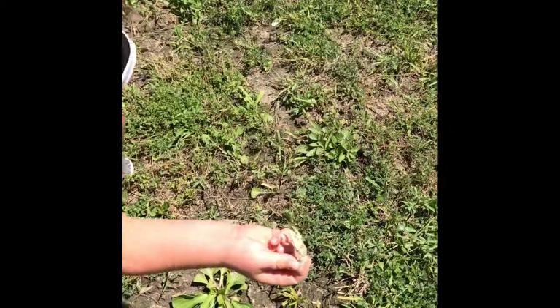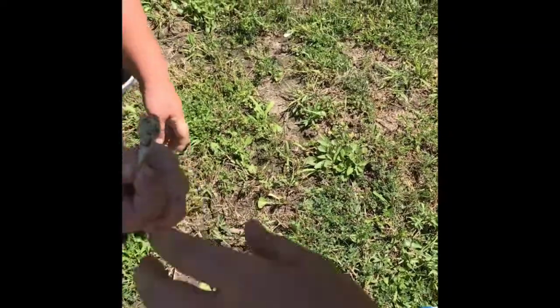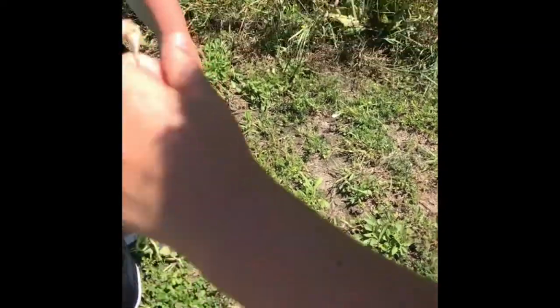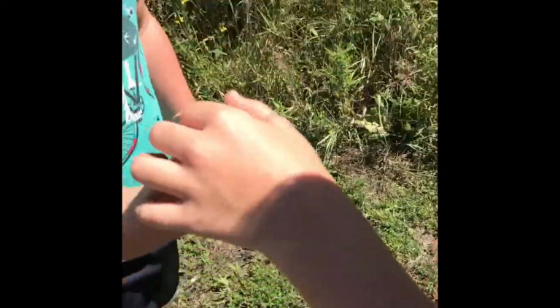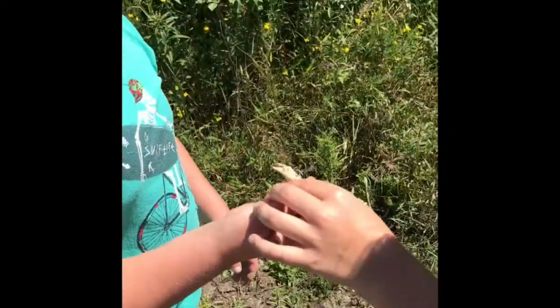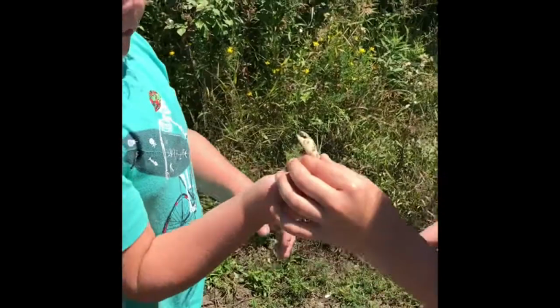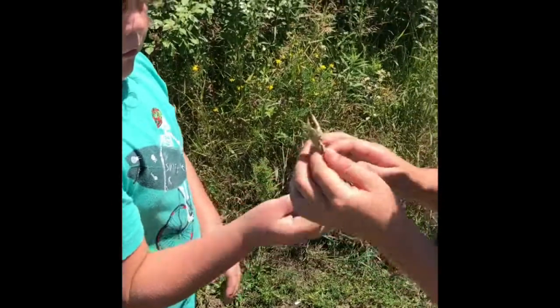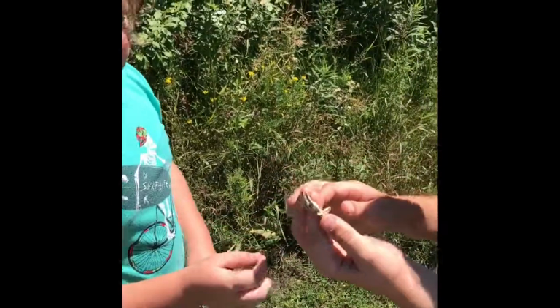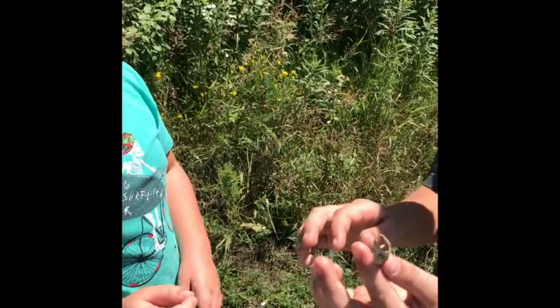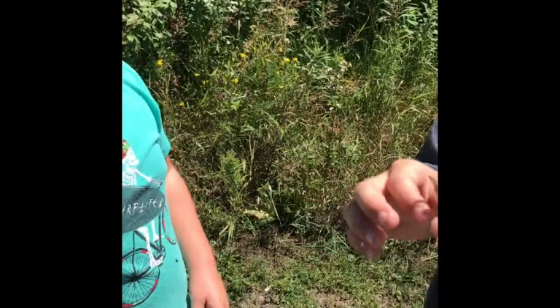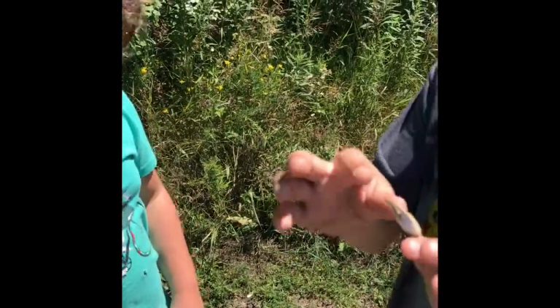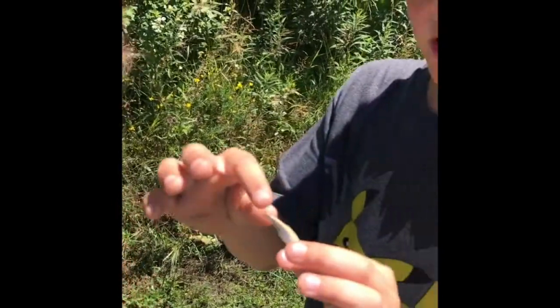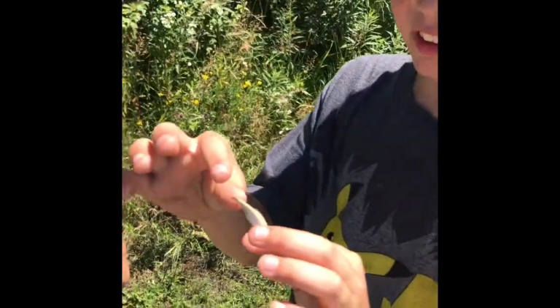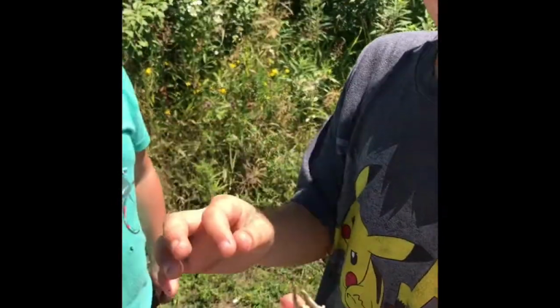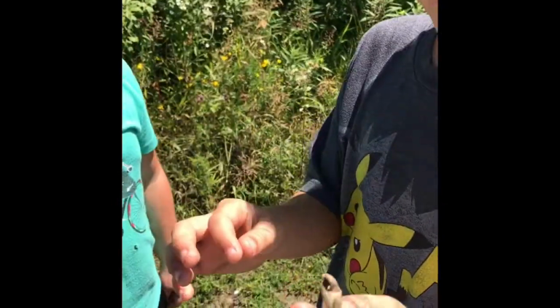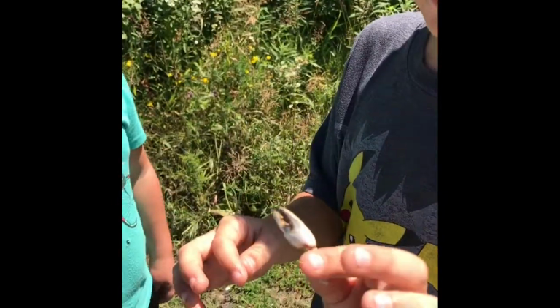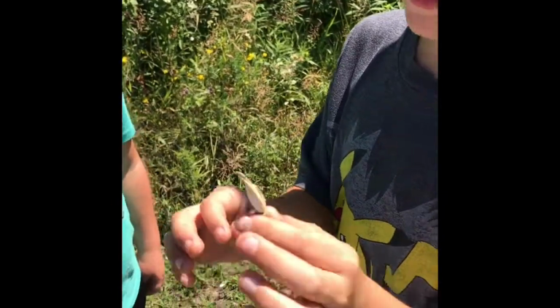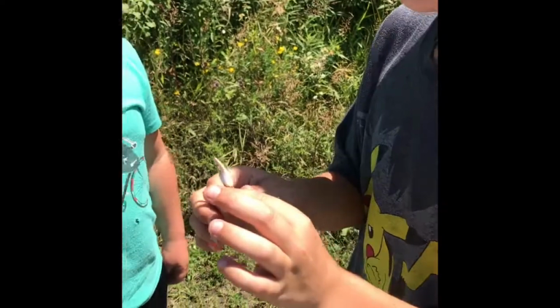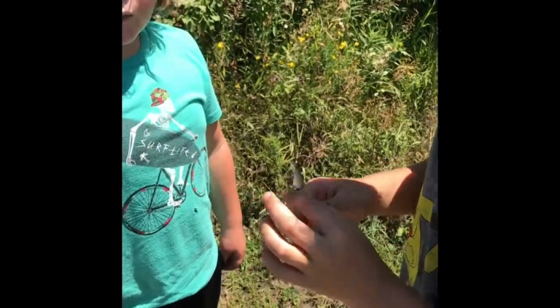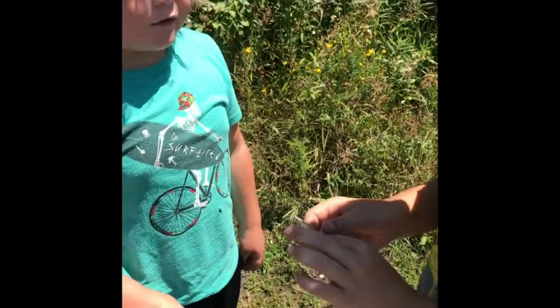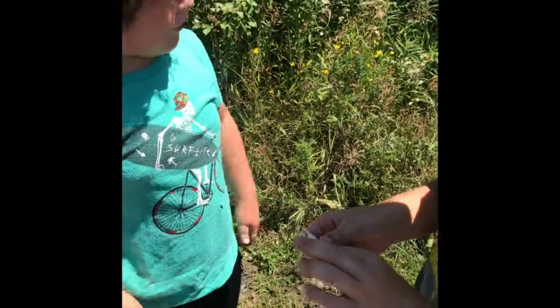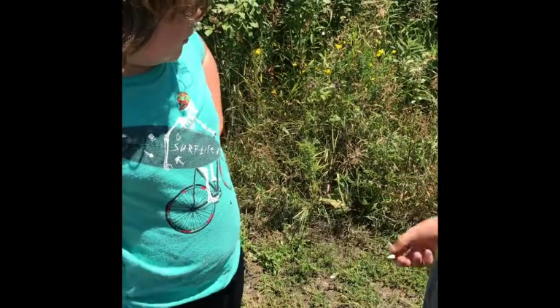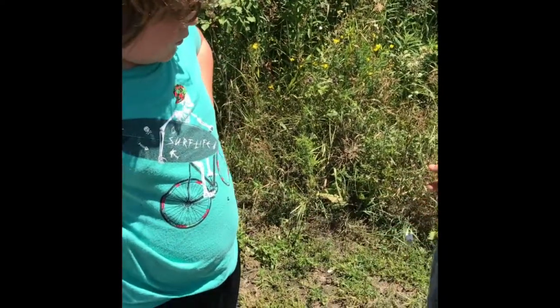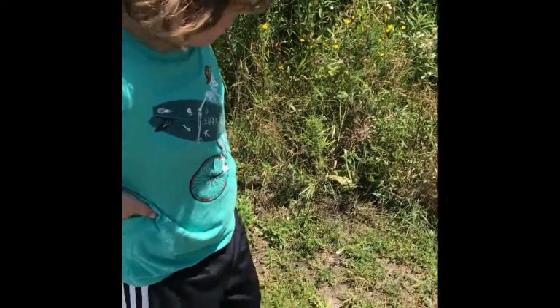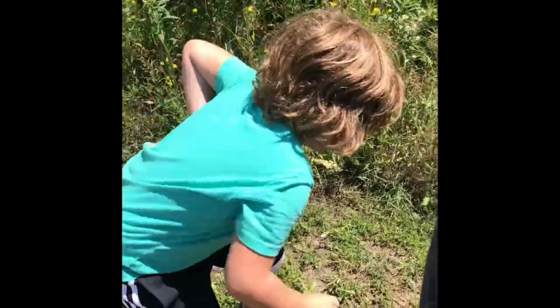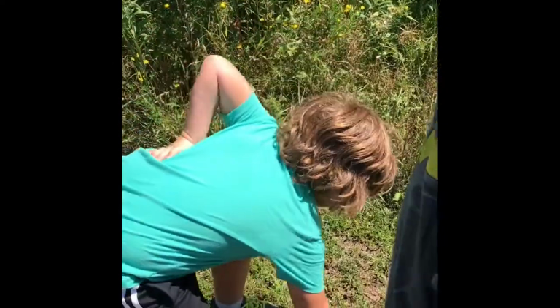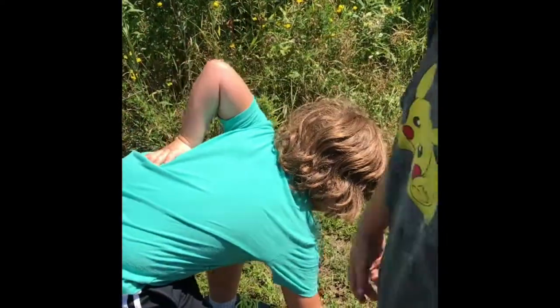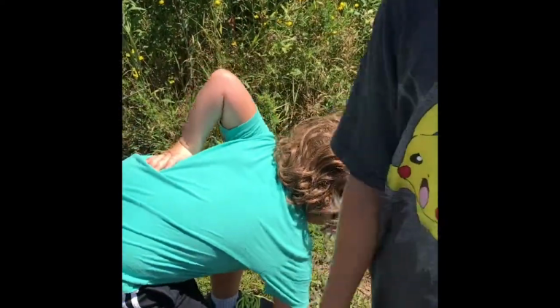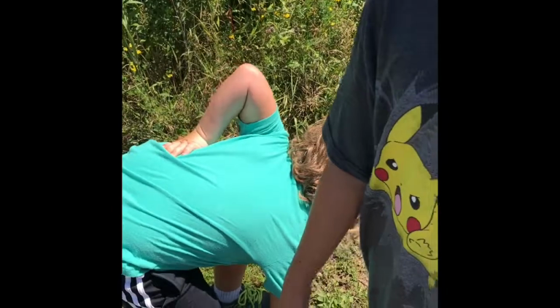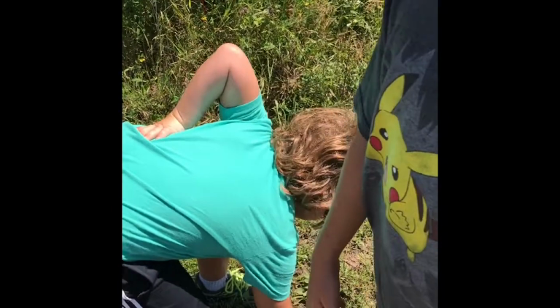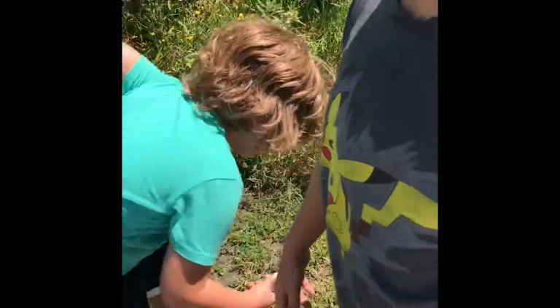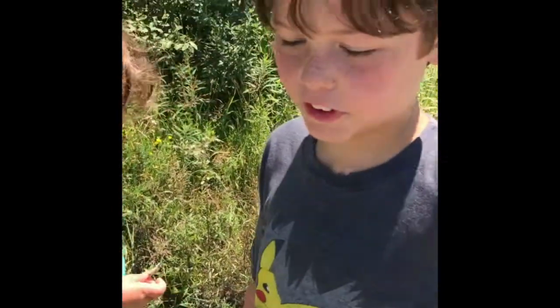I just found this — can you believe it? This is the claw of some kind of crab. I don't know why it's in the middle of Illinois. I don't know how that got there. Or maybe it was from a crayfish.